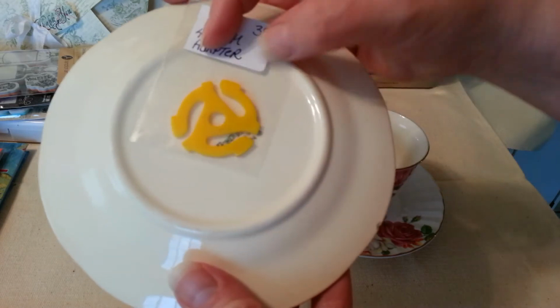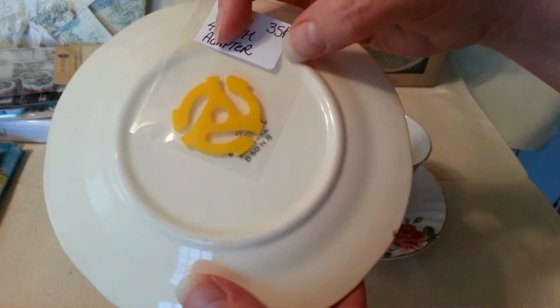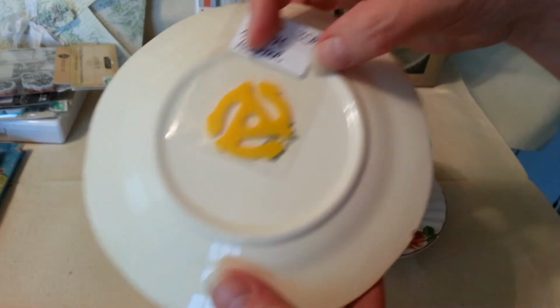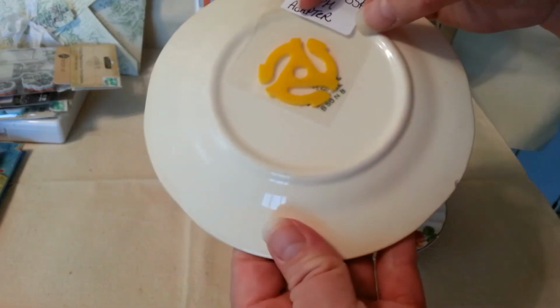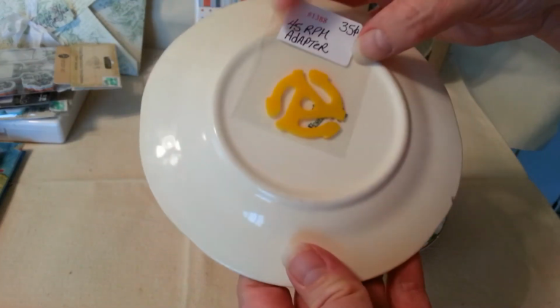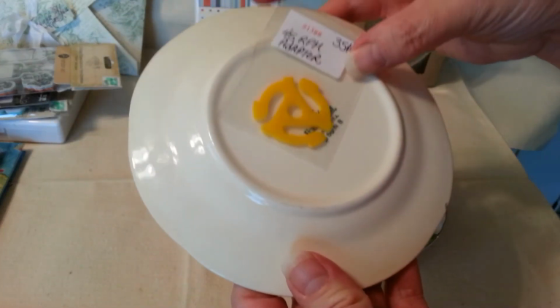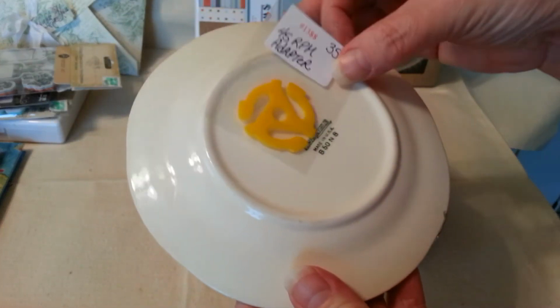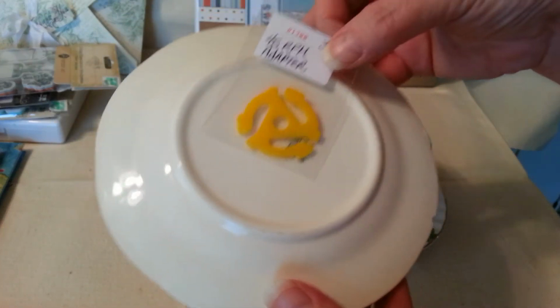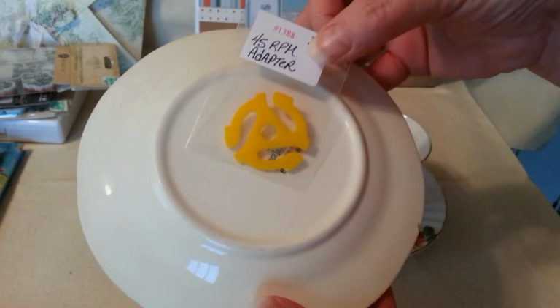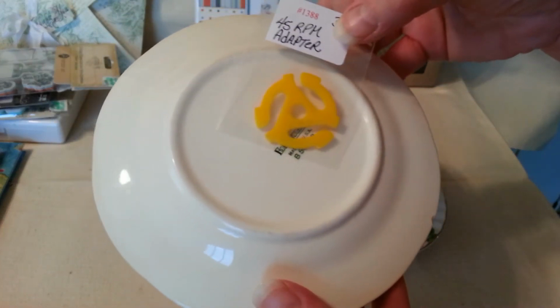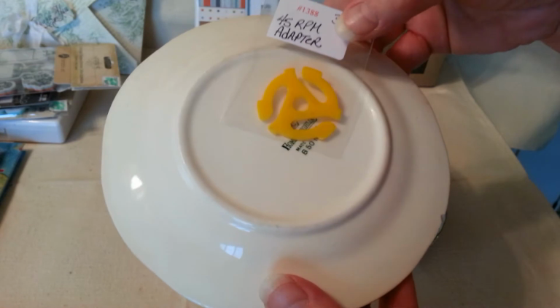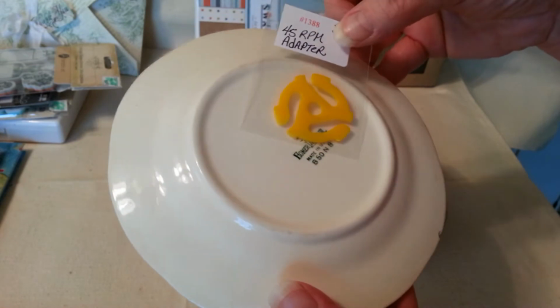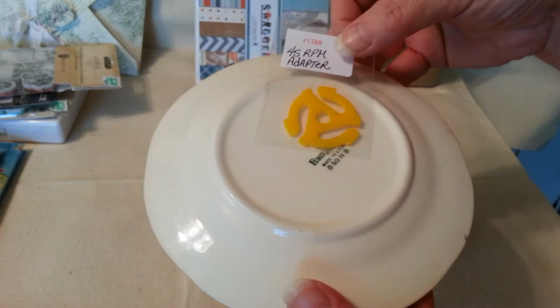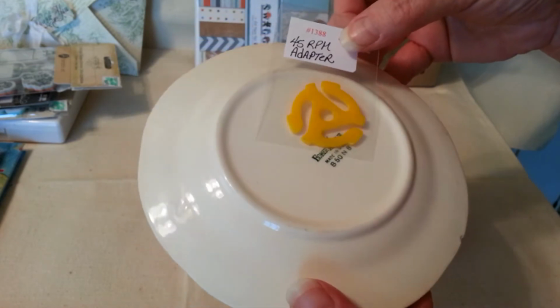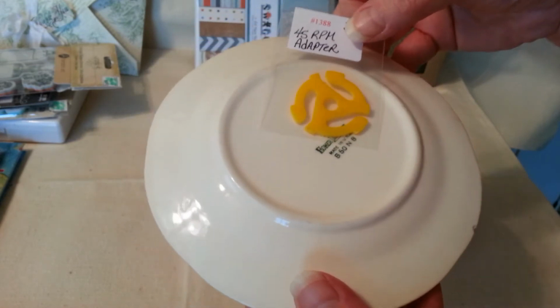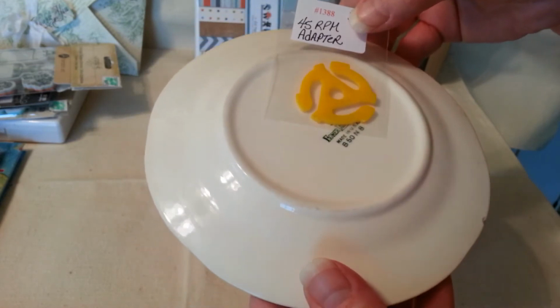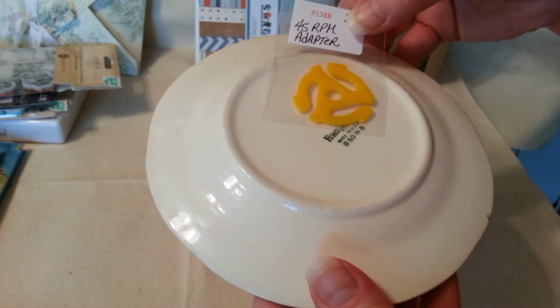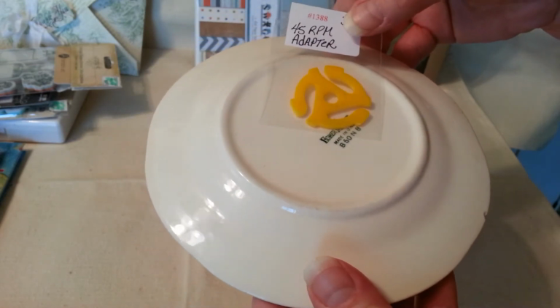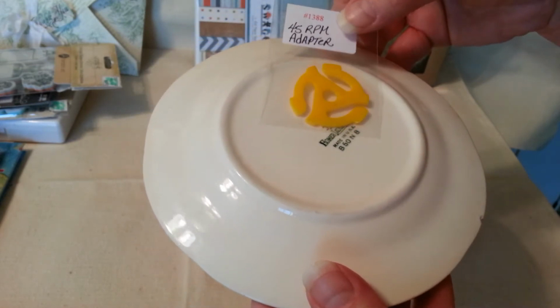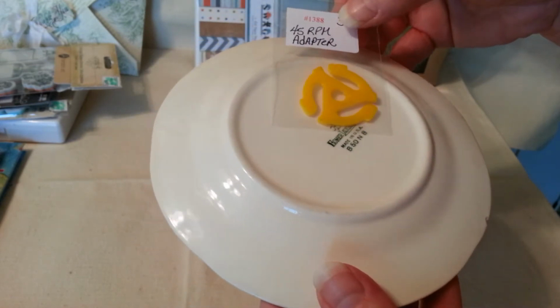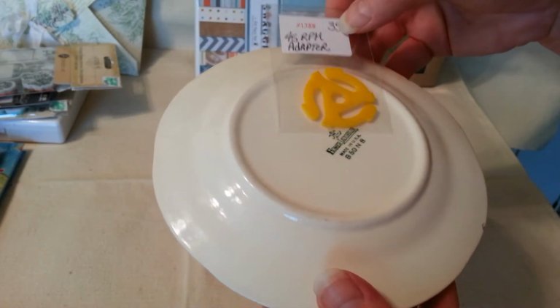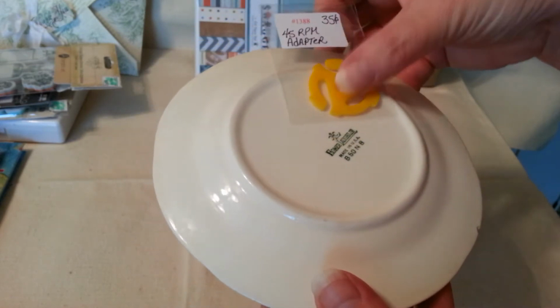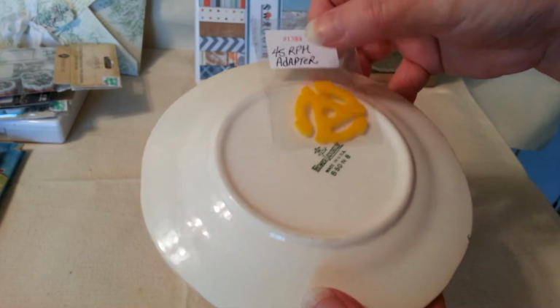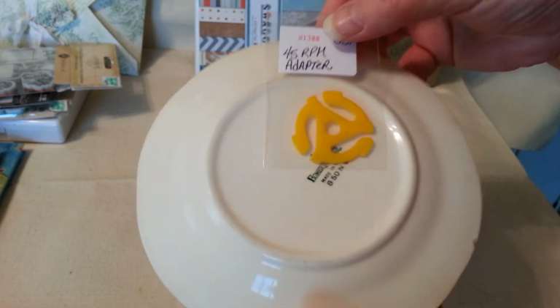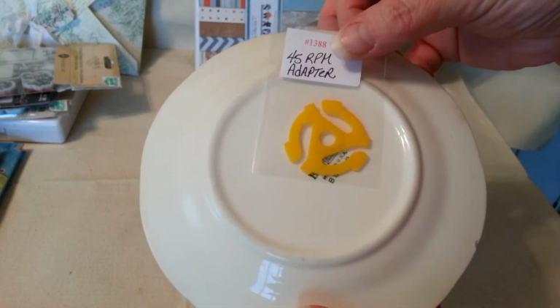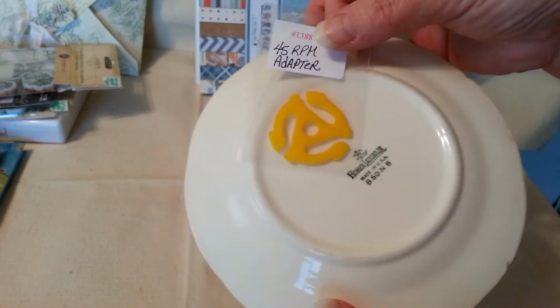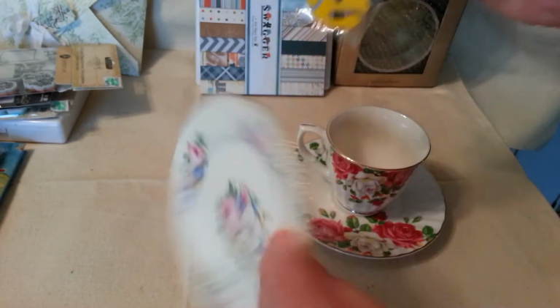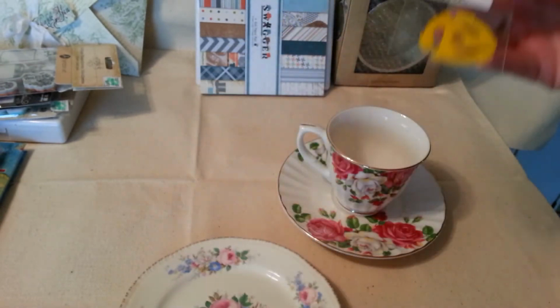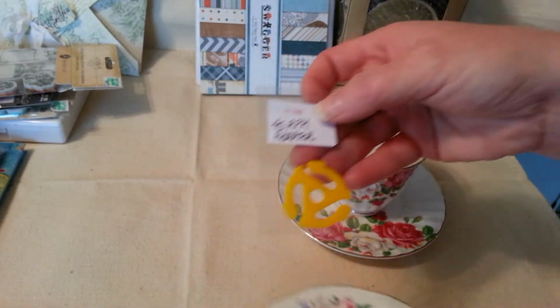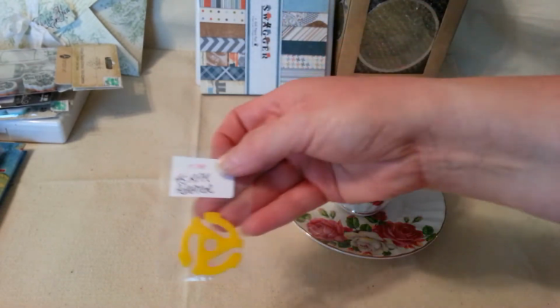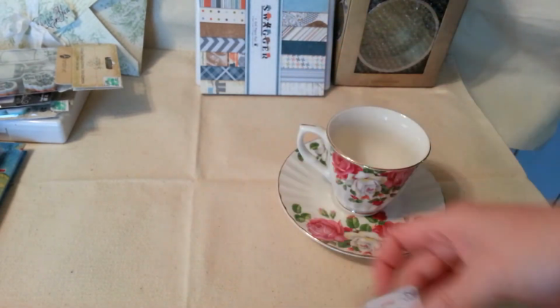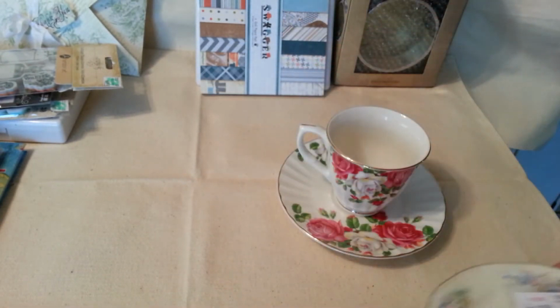It's a 45 adapter. I don't know why, but I just had to have it. It took me back in time — I just remember having those growing up for my 45s. So I had to have that.